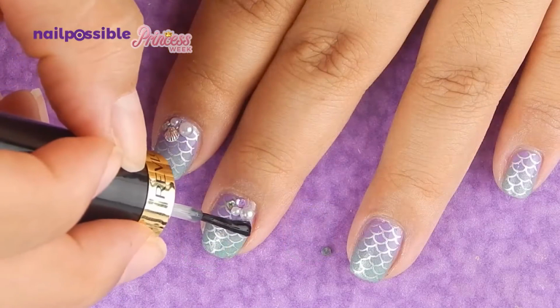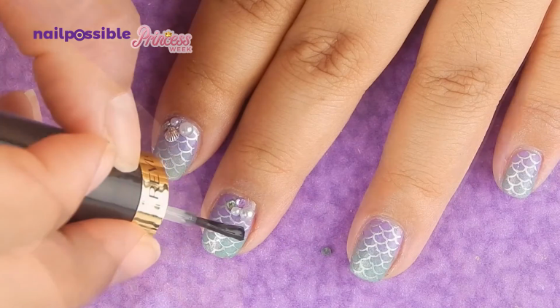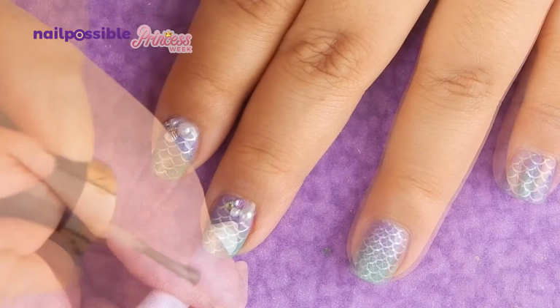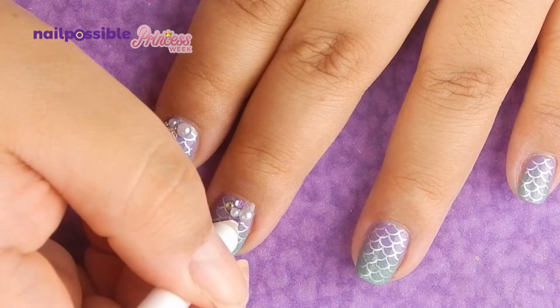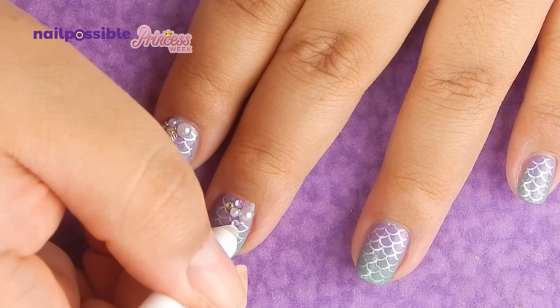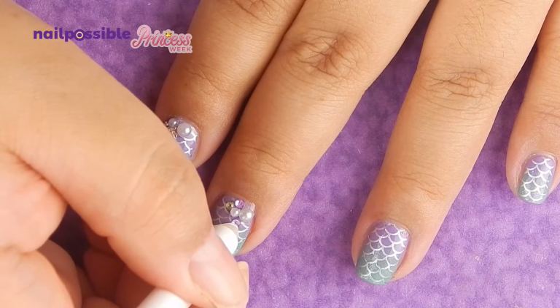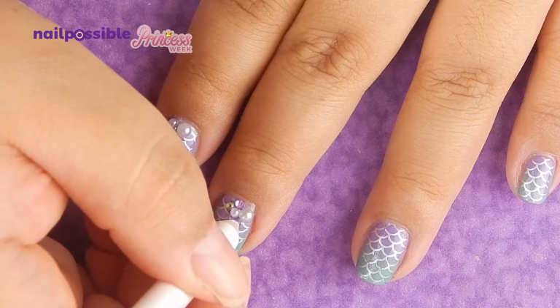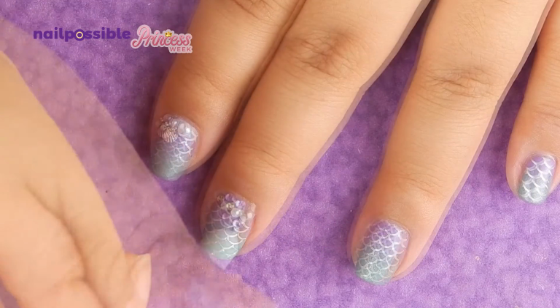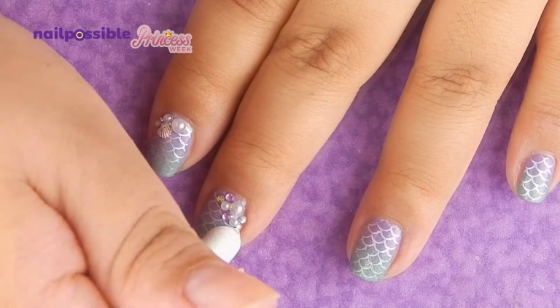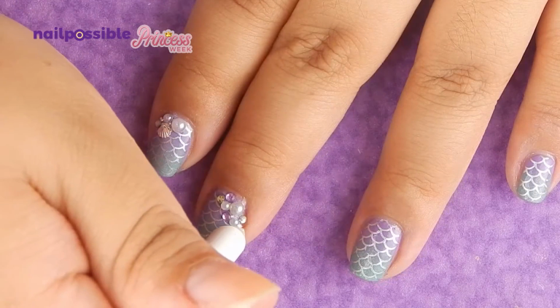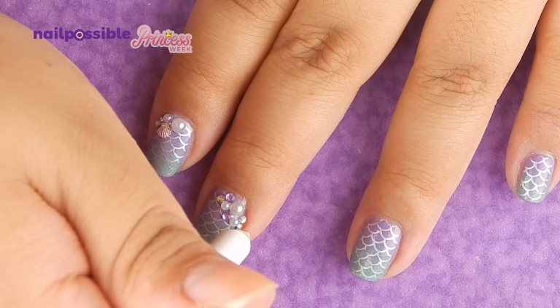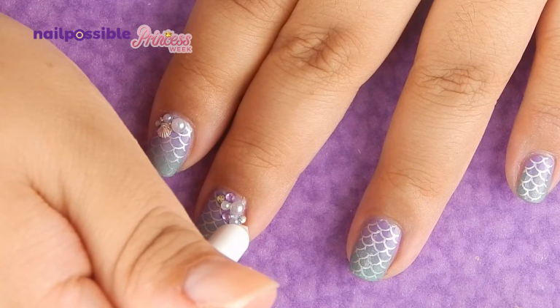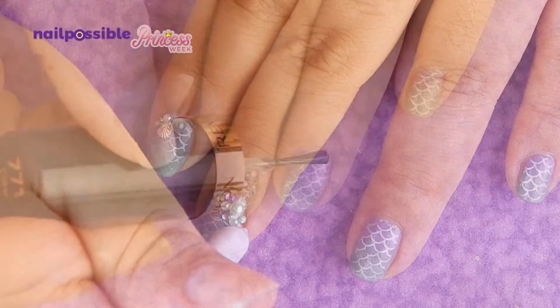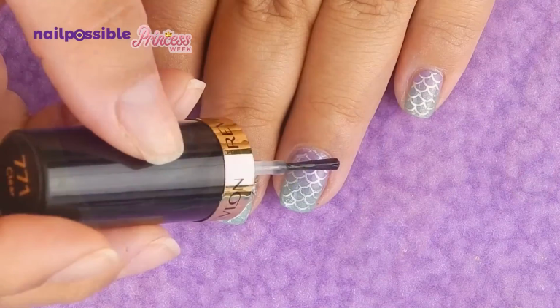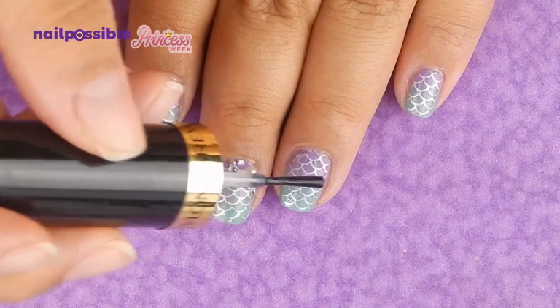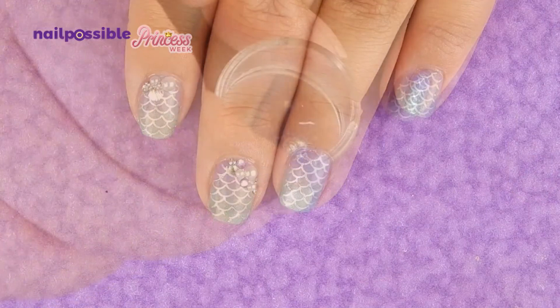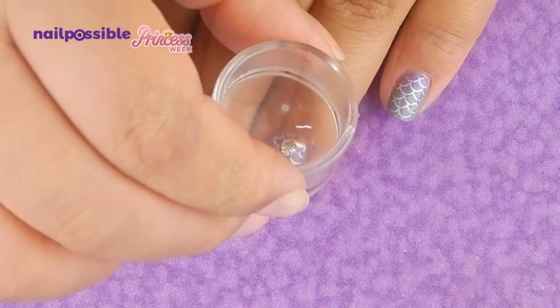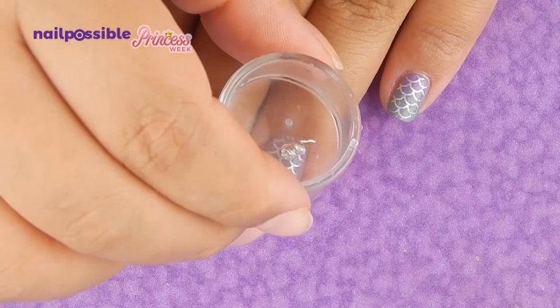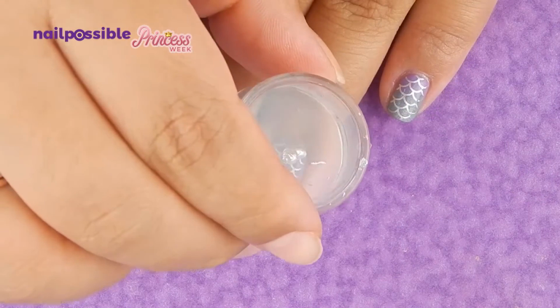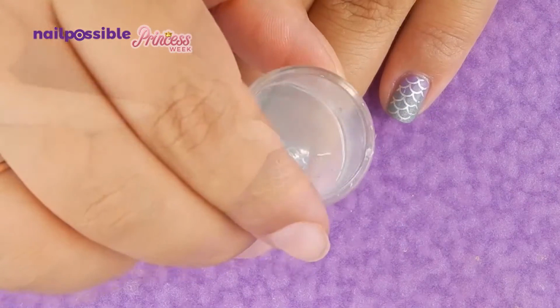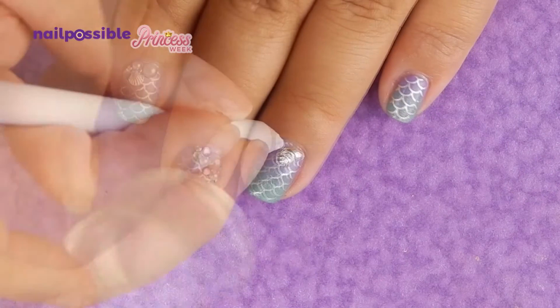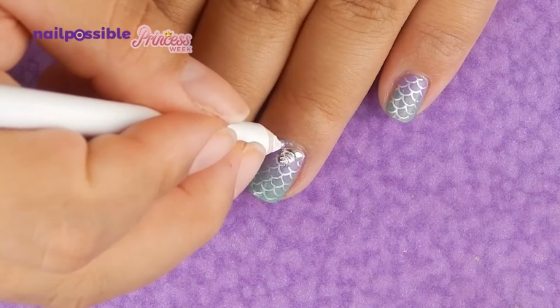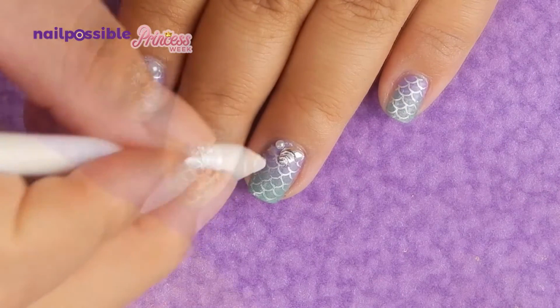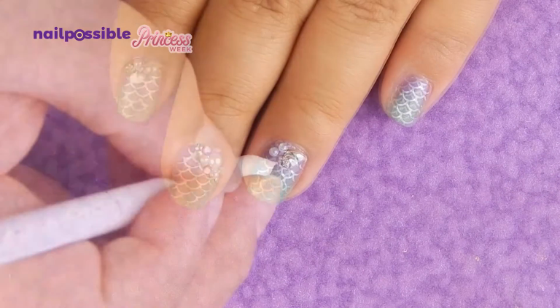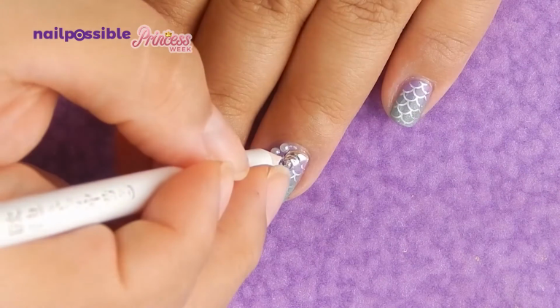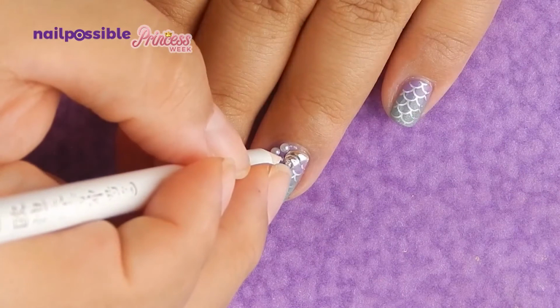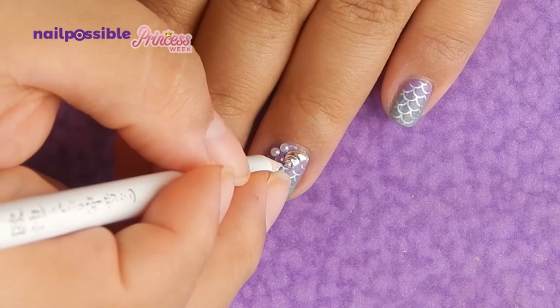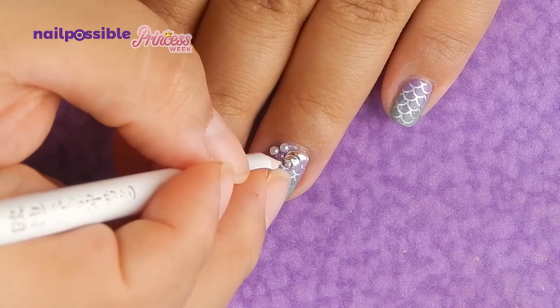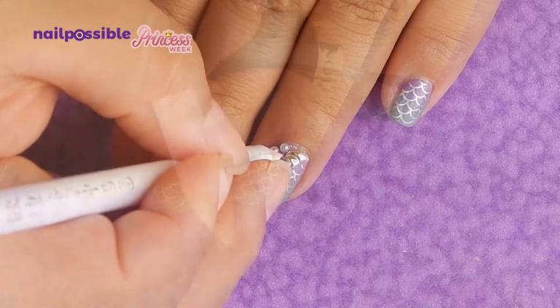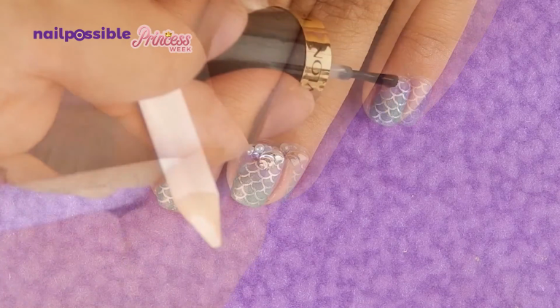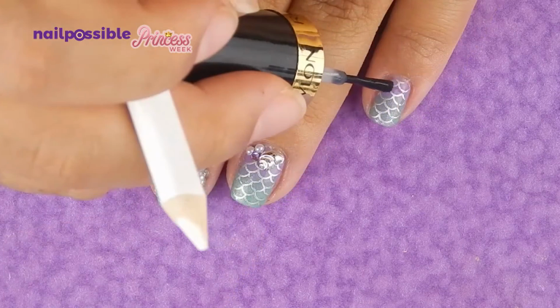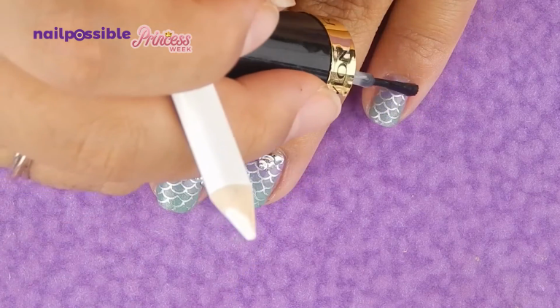Also, if you don't wanna use clear polish to stick them, you can use nail glue or rhinestone glue, which I believe they're the same thing — honestly I'm not sure because I don't like using them. But if you use glue, your decorations will last longer.